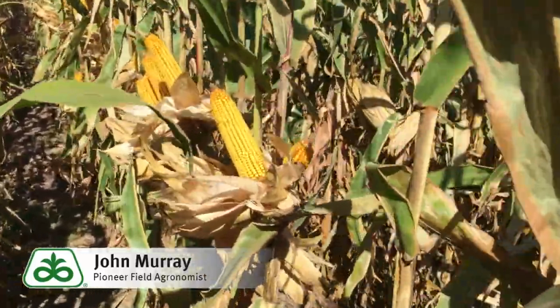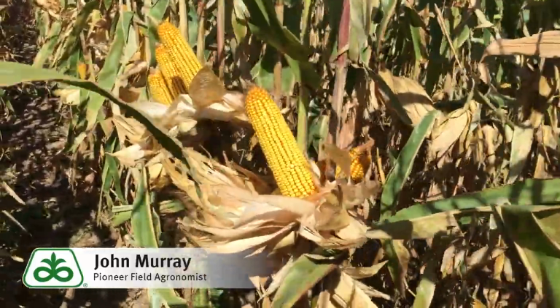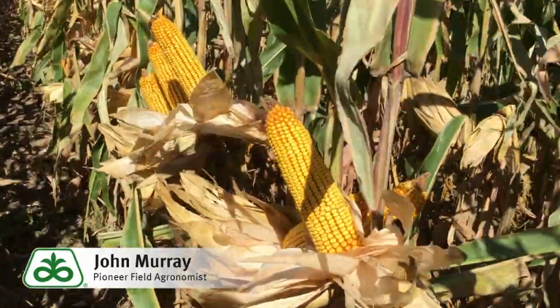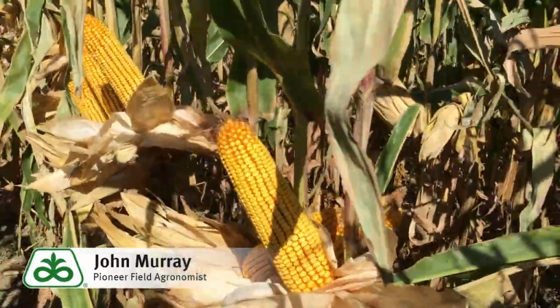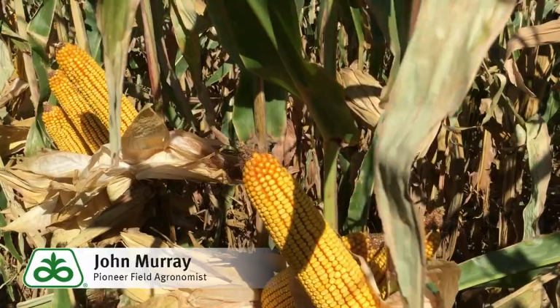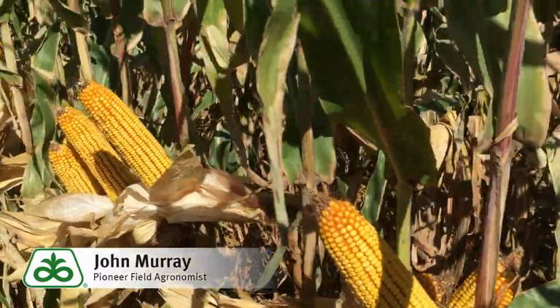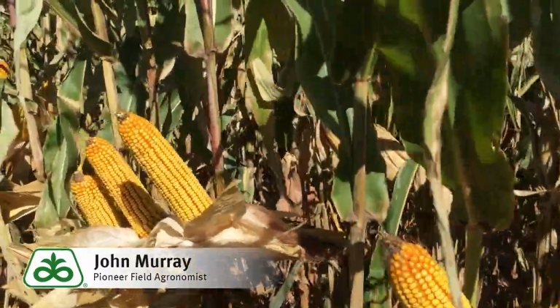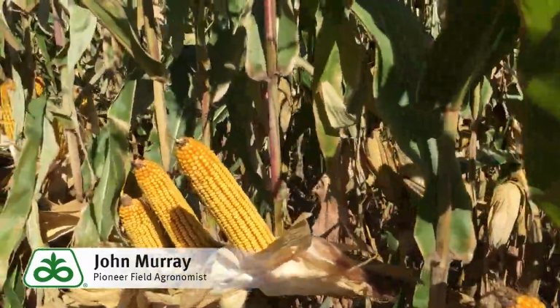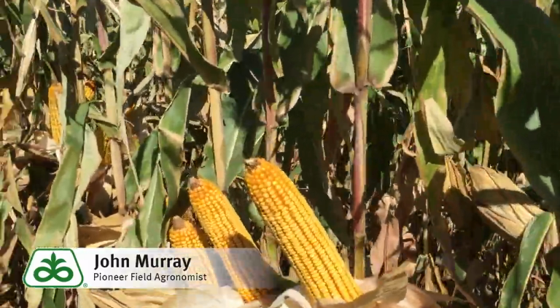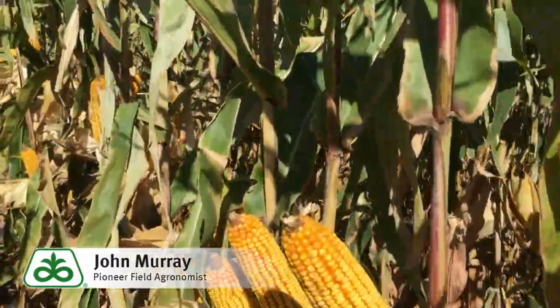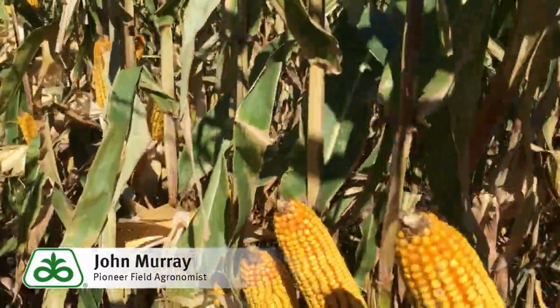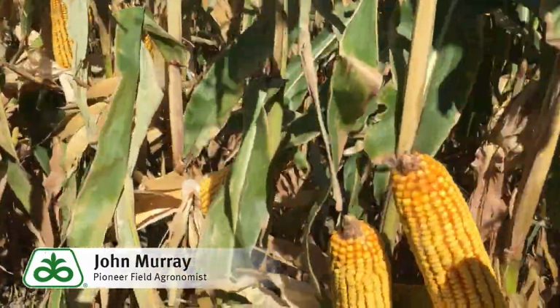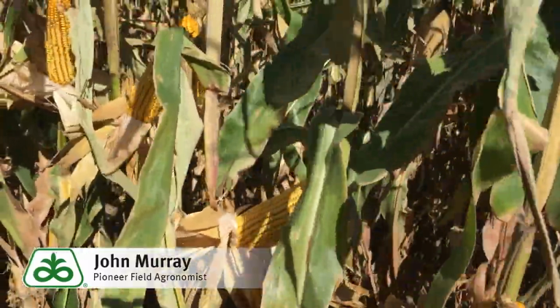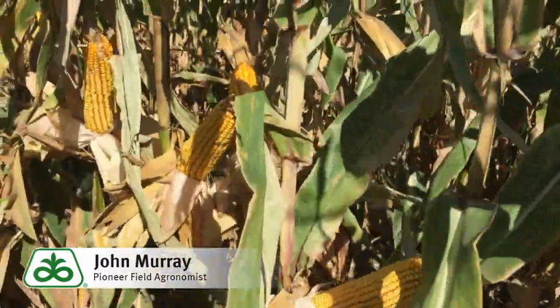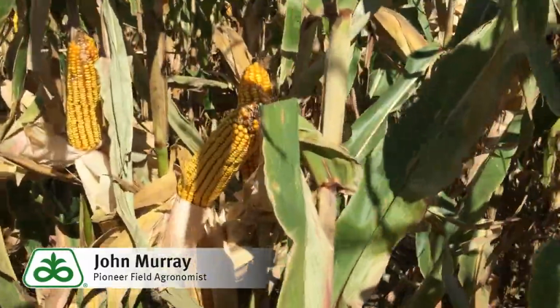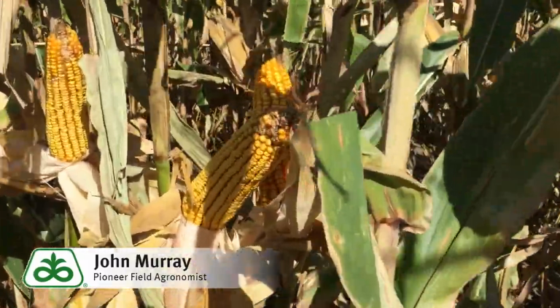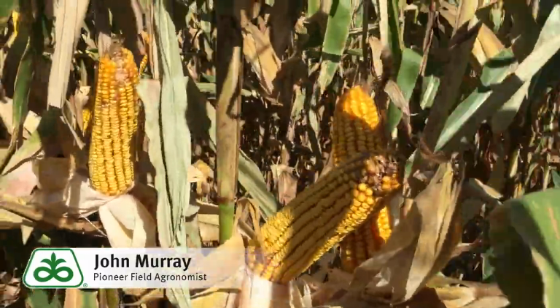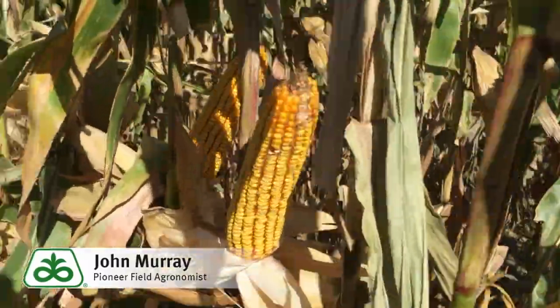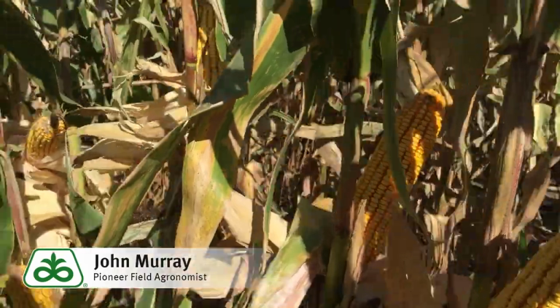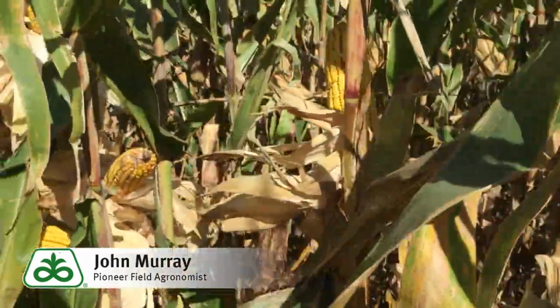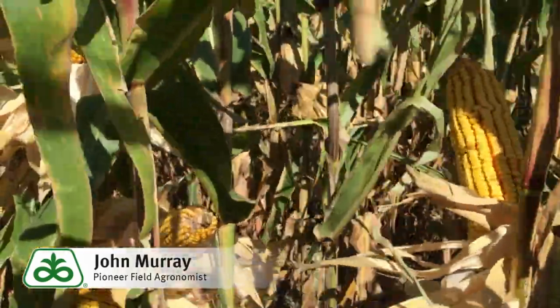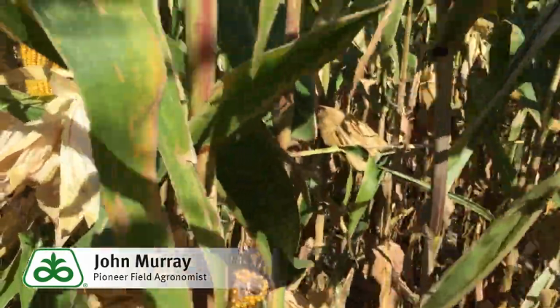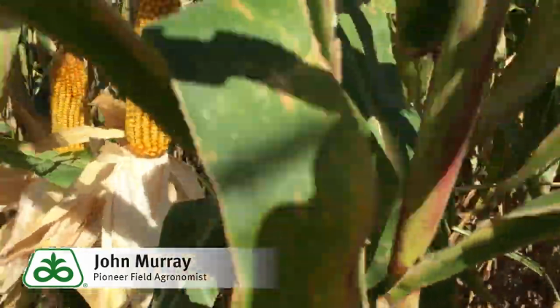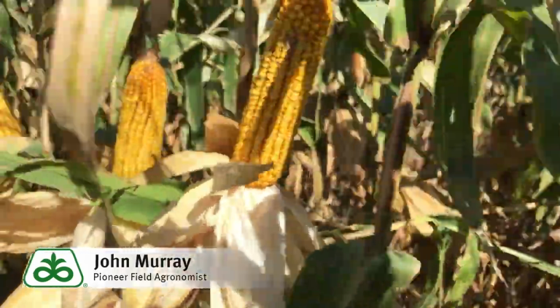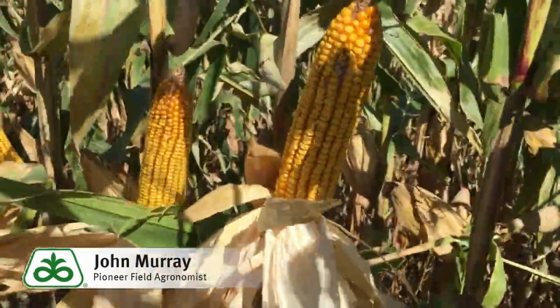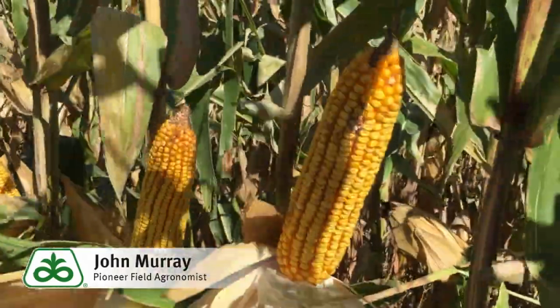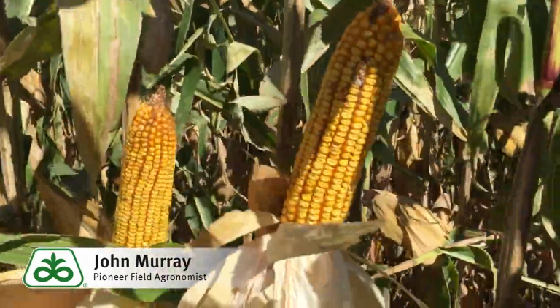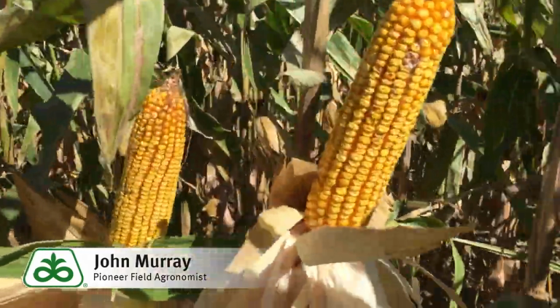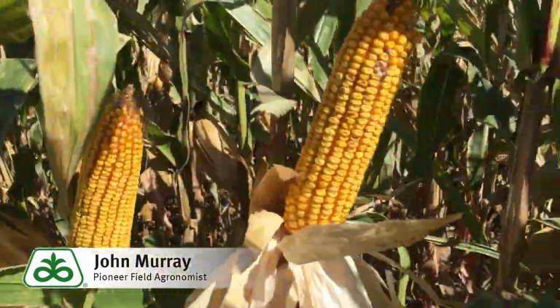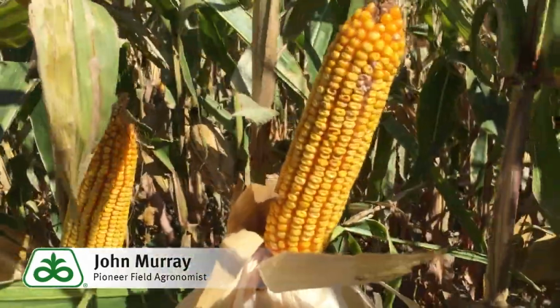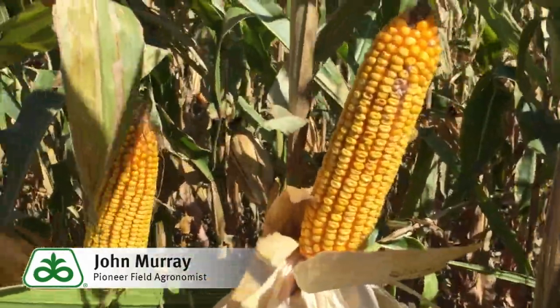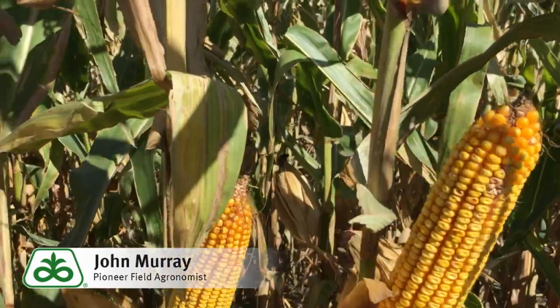As you can see here, we have very consistent ears, very nice placement, and very good full development.